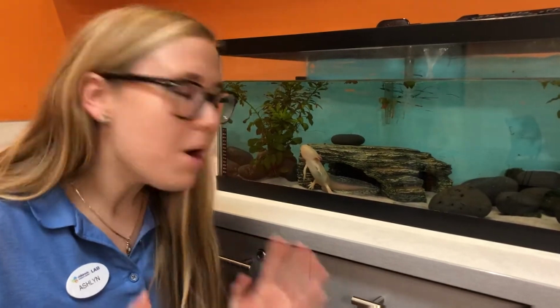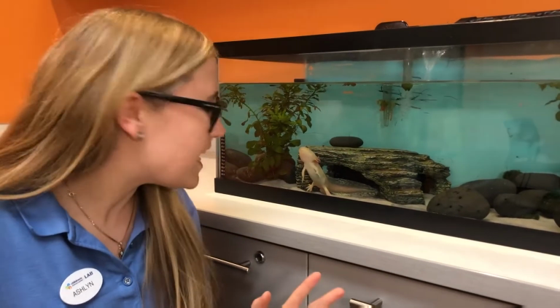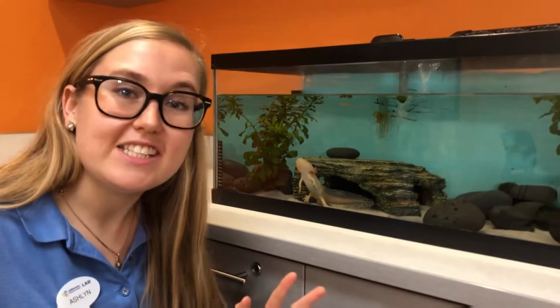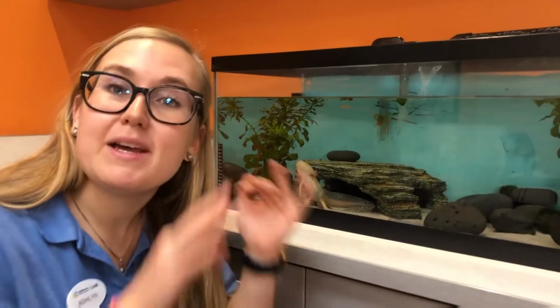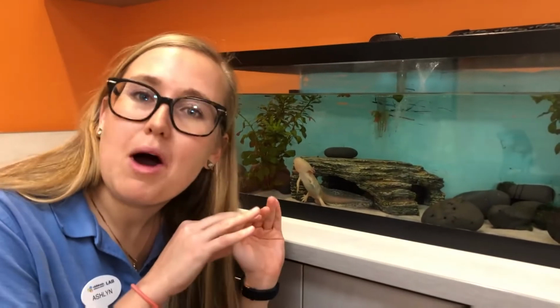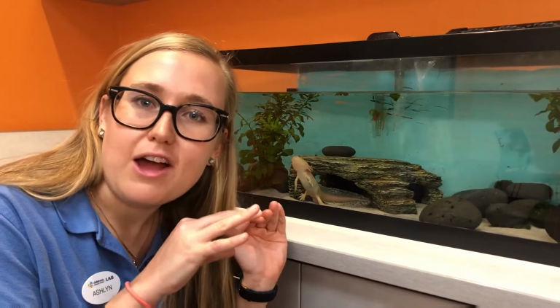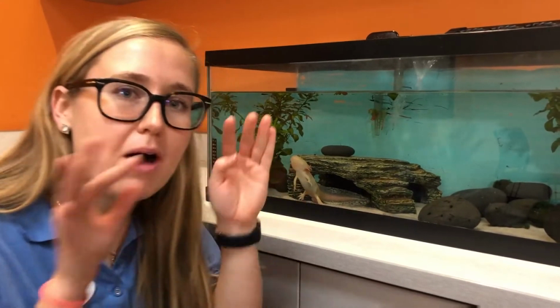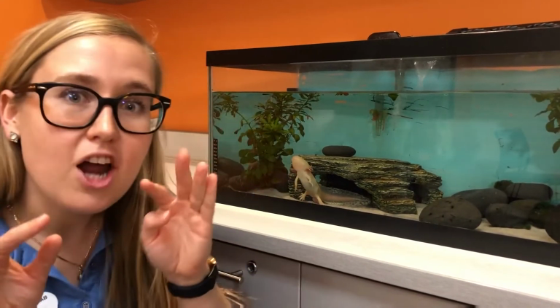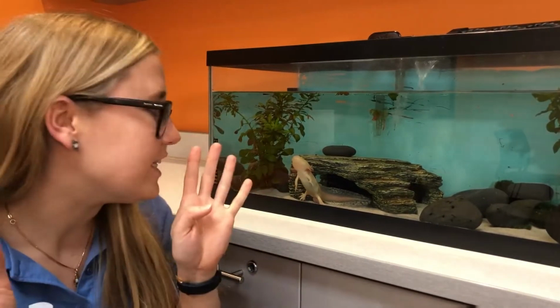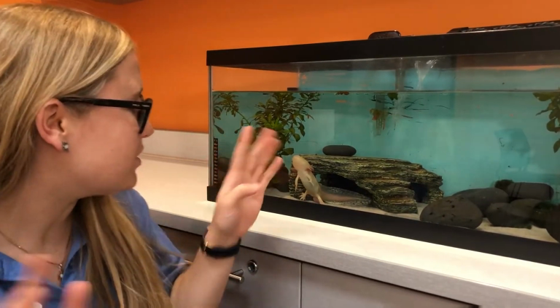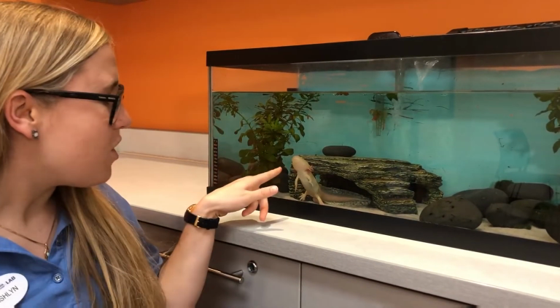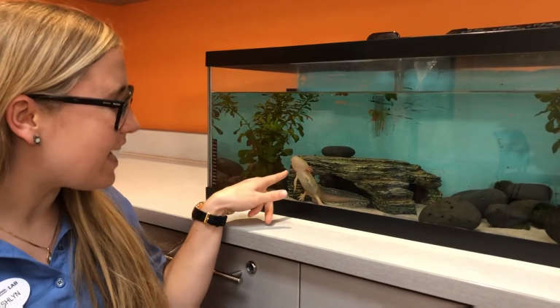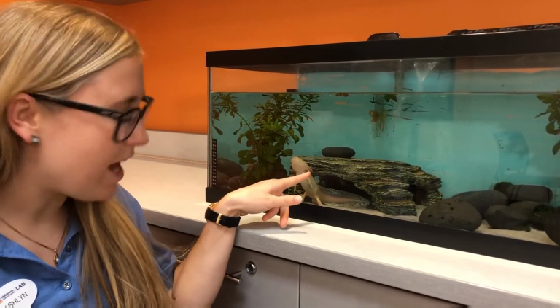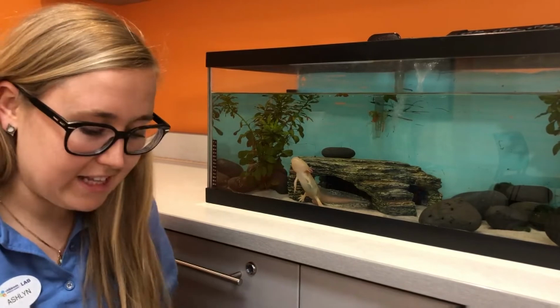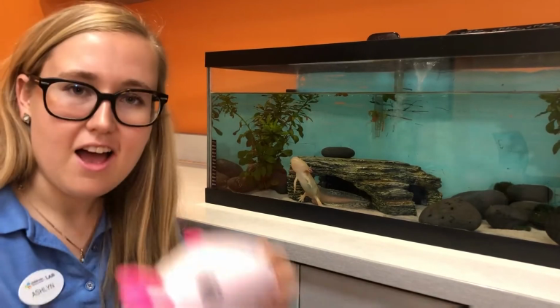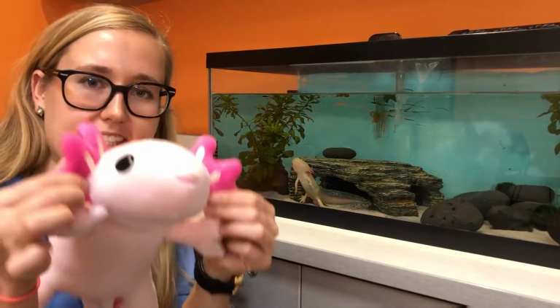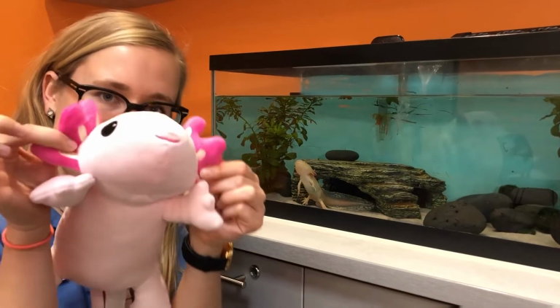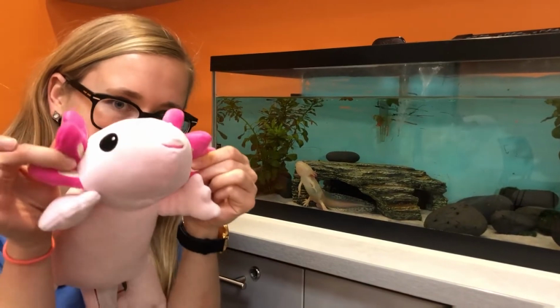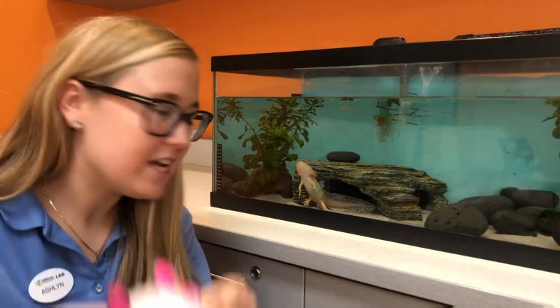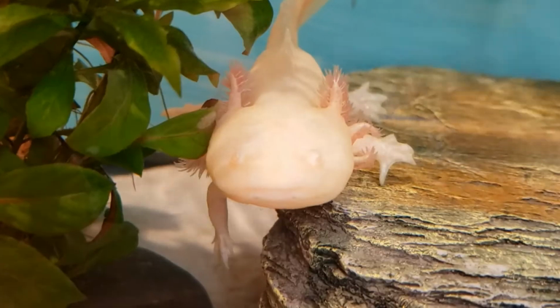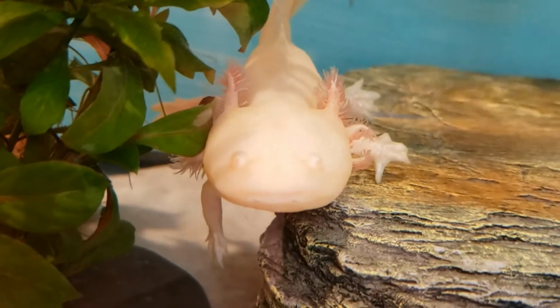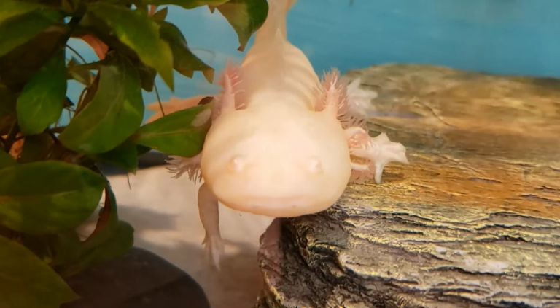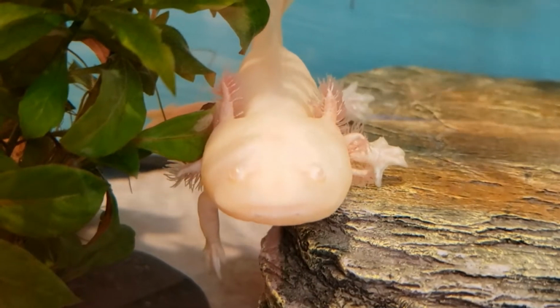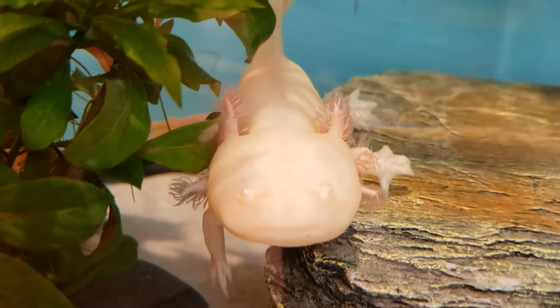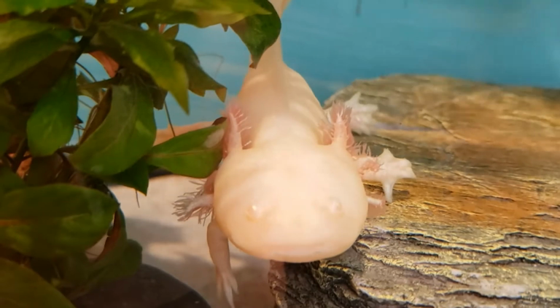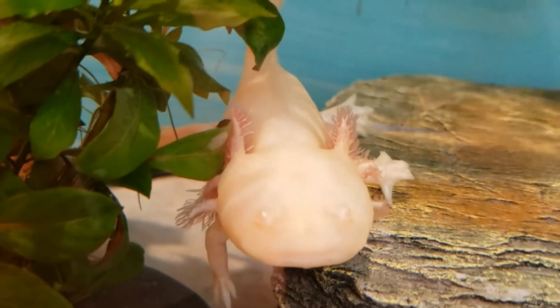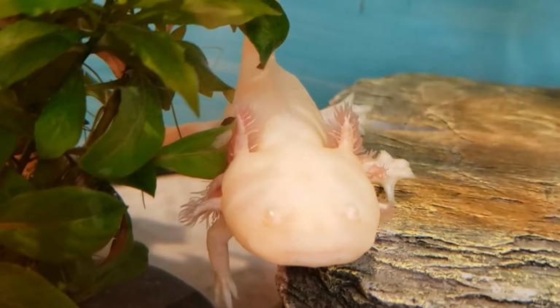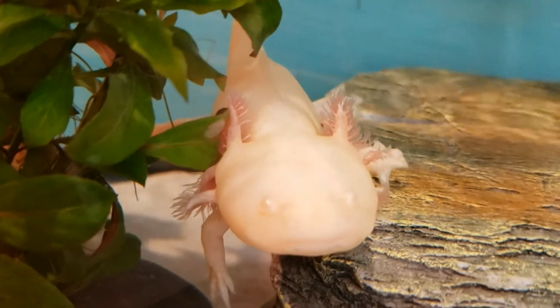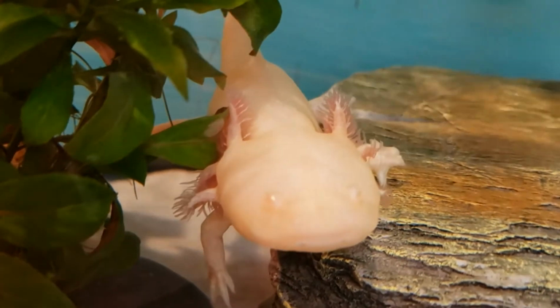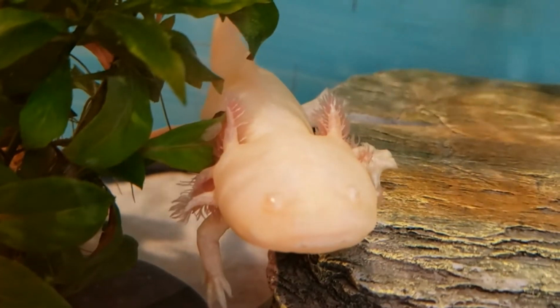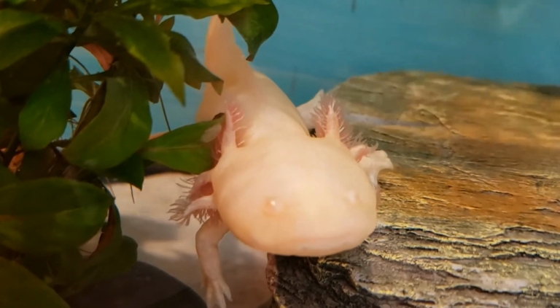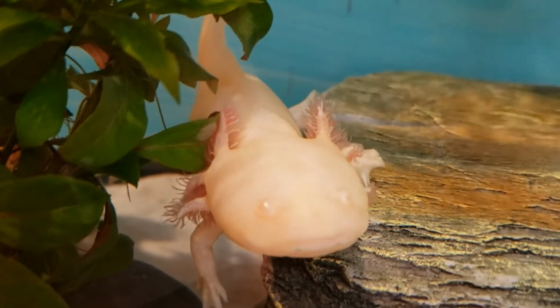Part of its adaptations that keep it in the water rather than up on land are its gills — those are kind of the red fins on the side of its head, this part right here. Fish have internal gills on the inside. The axolotl has external gills on the outside.